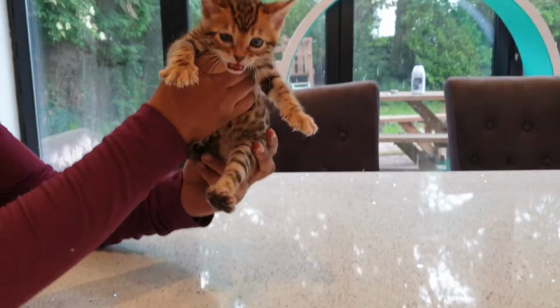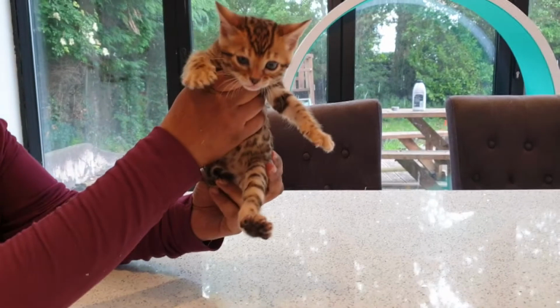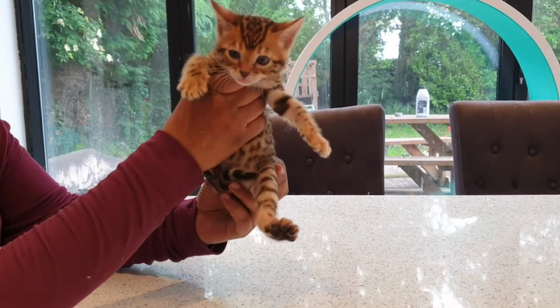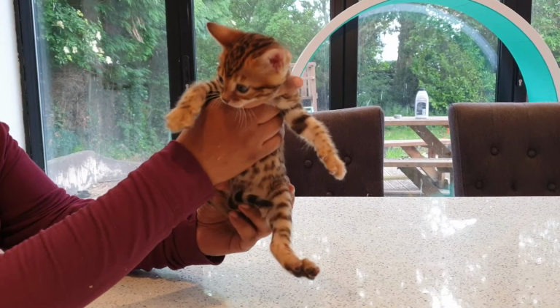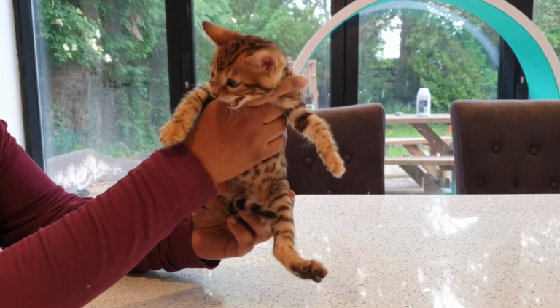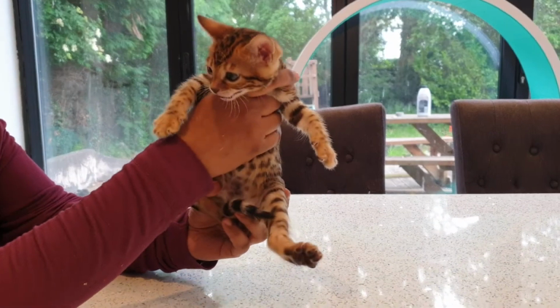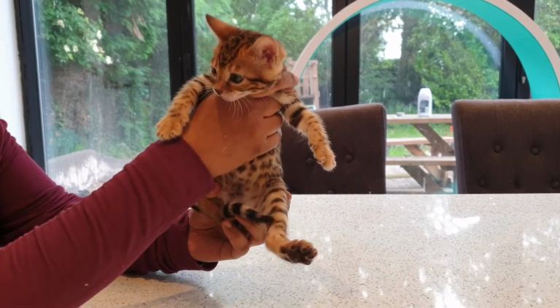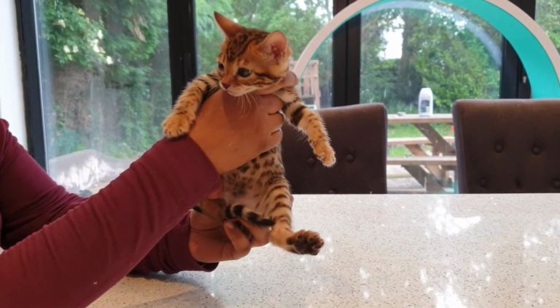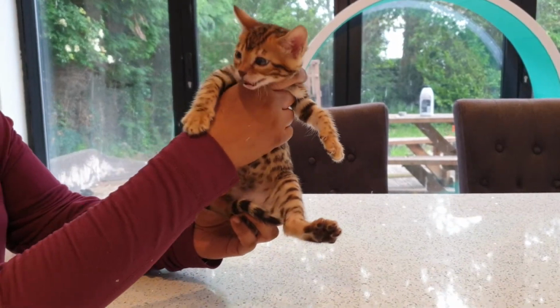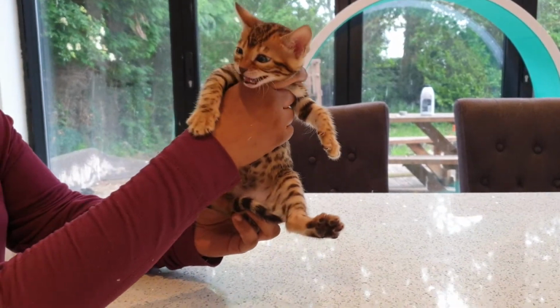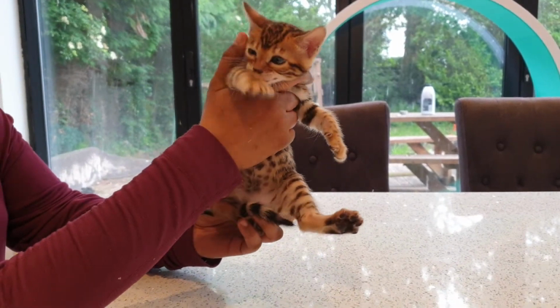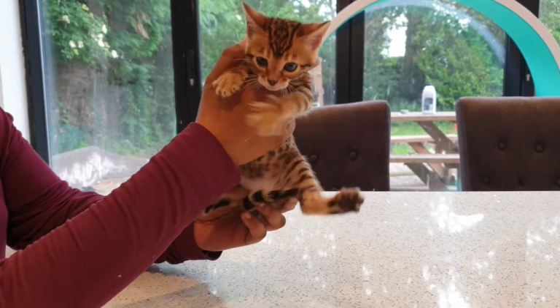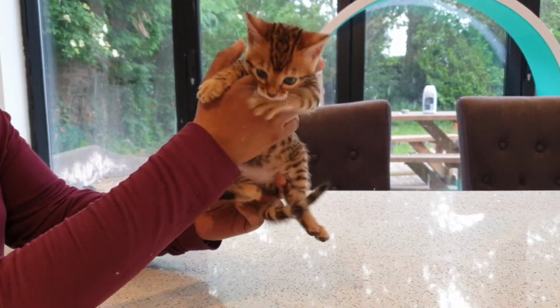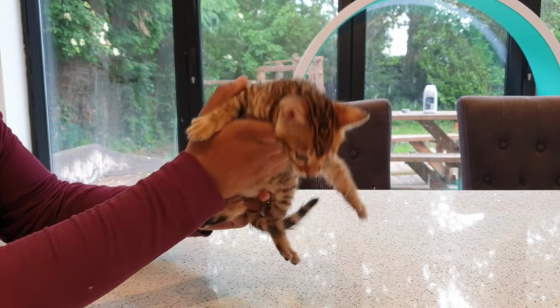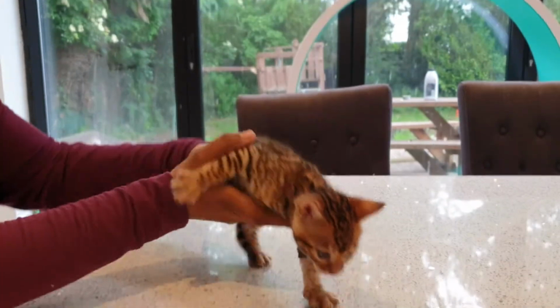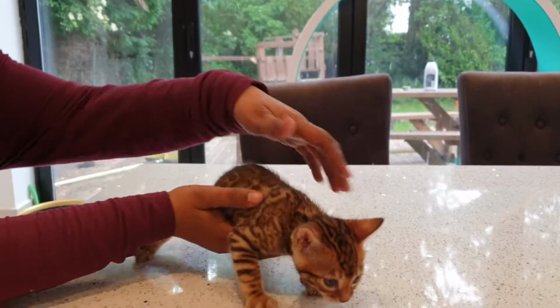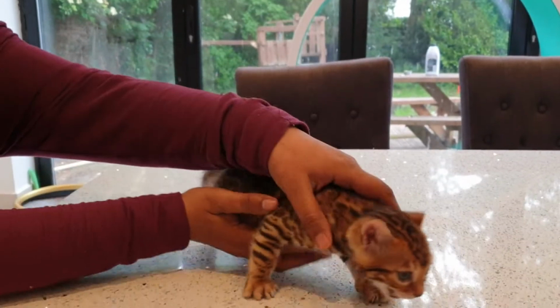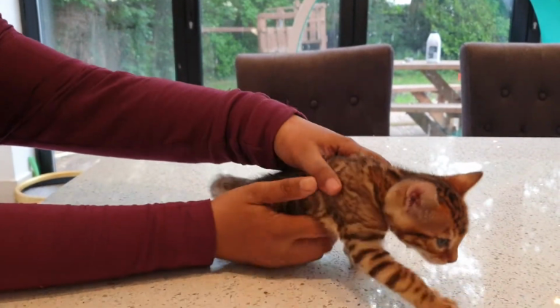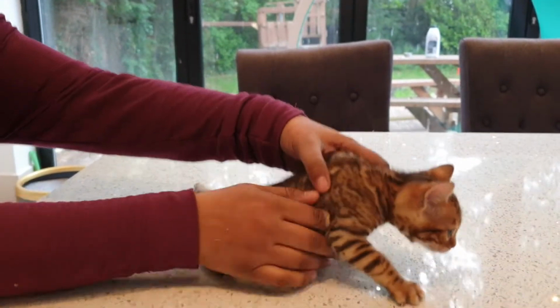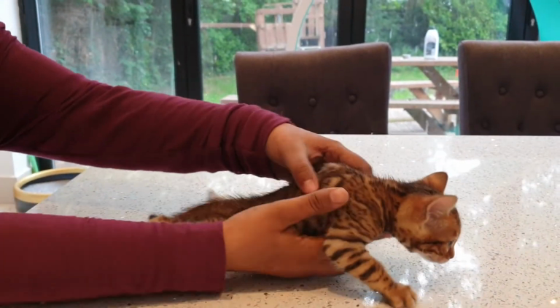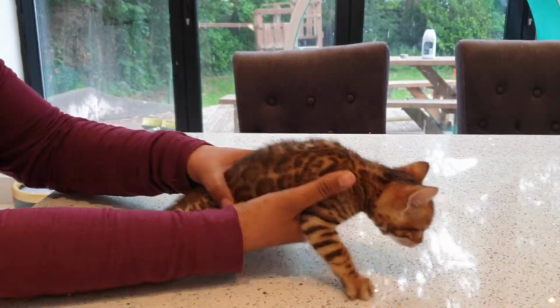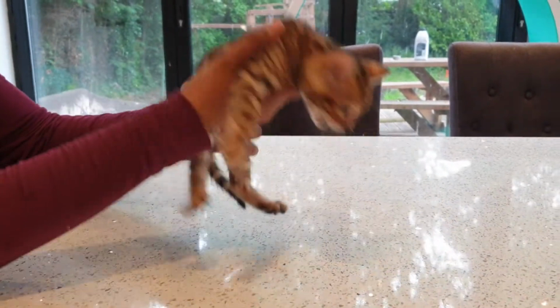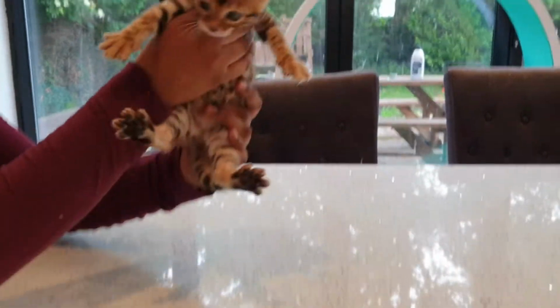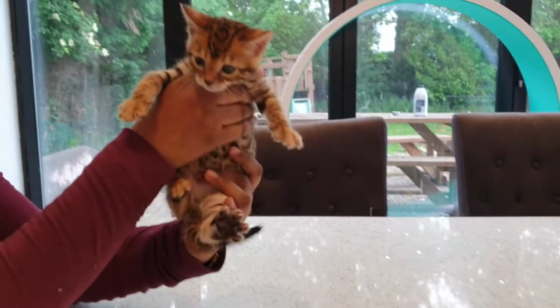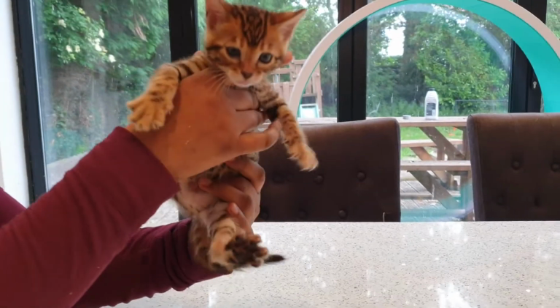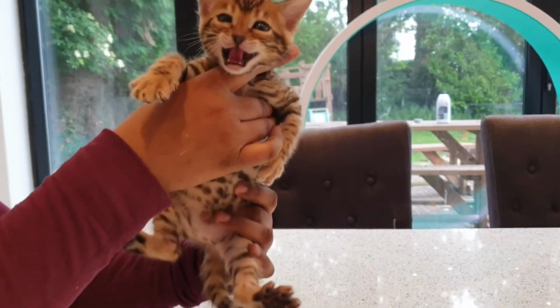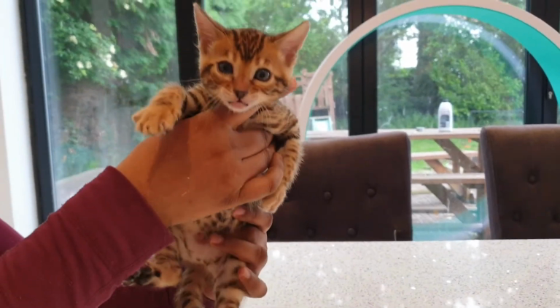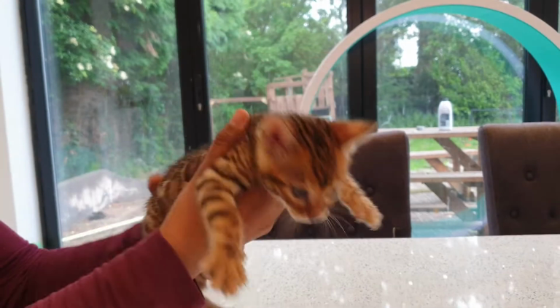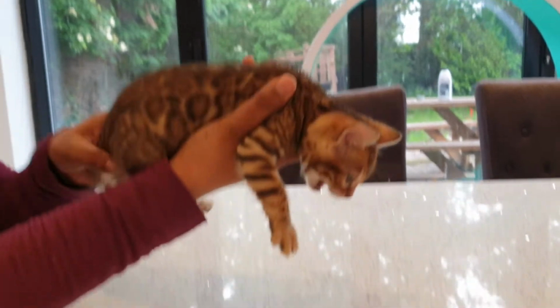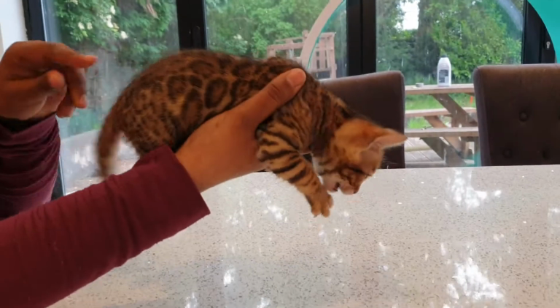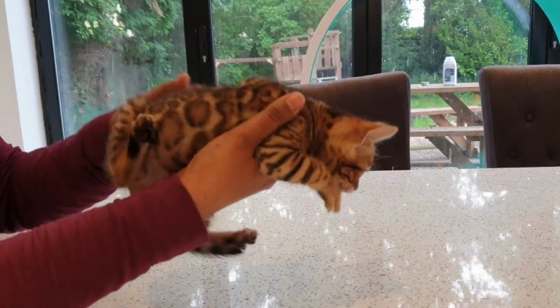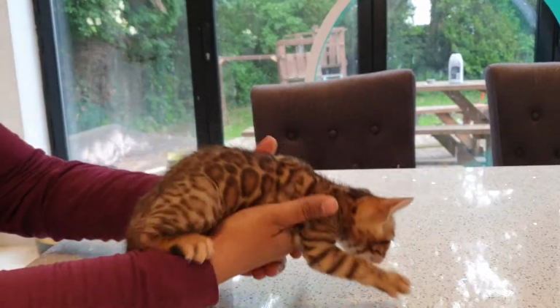This is Girl 1 from Venus' litter of 6. She has a very, very pretty face — if she'll let me show you, she's trying to run away. She's got a very pretty face, spotty tummy, and a nice thick tail.